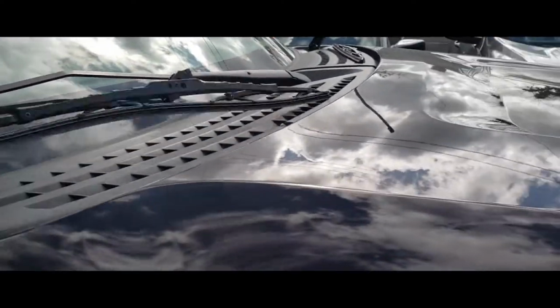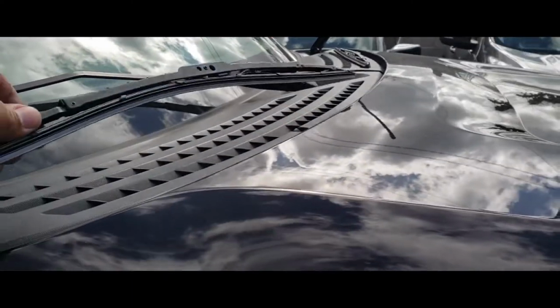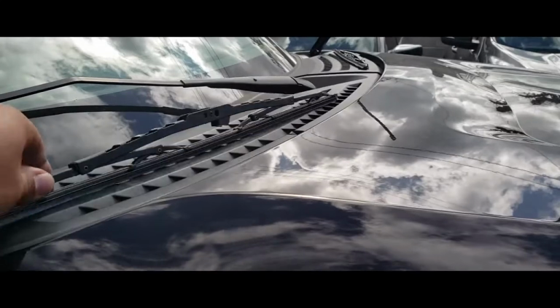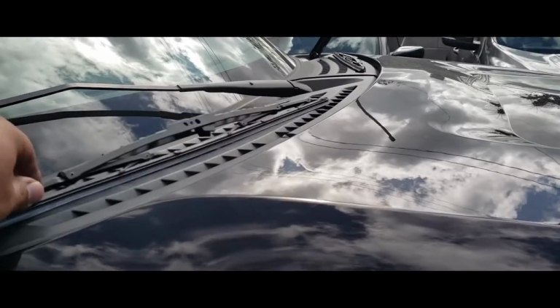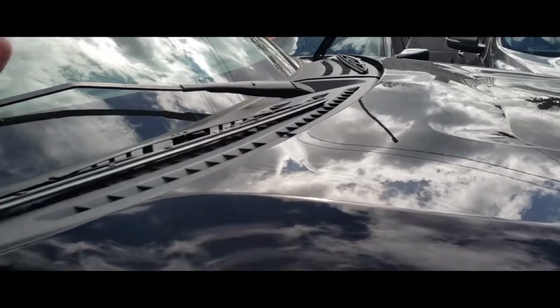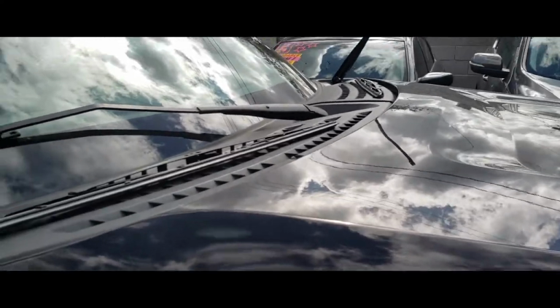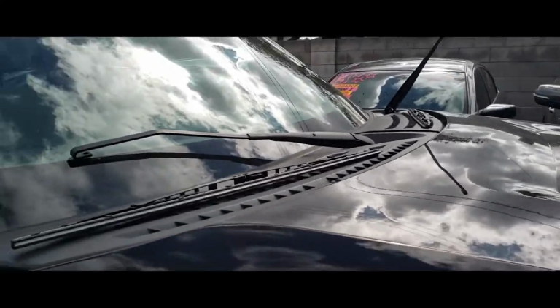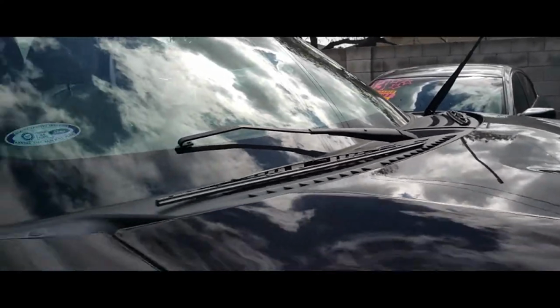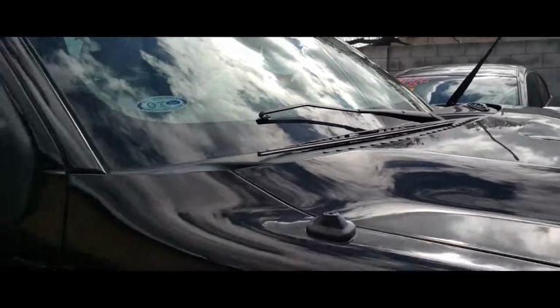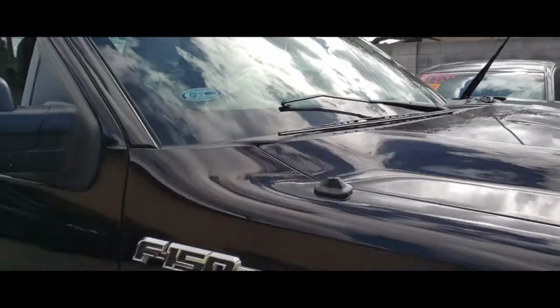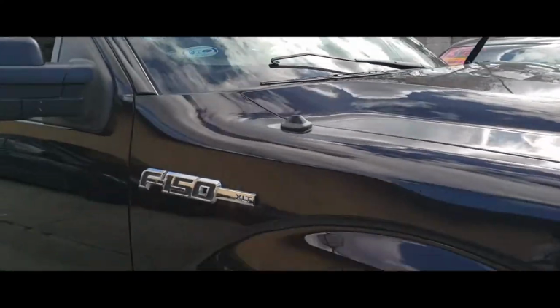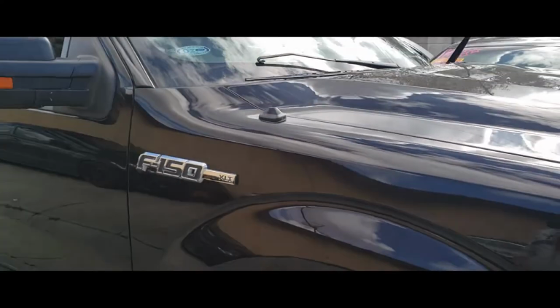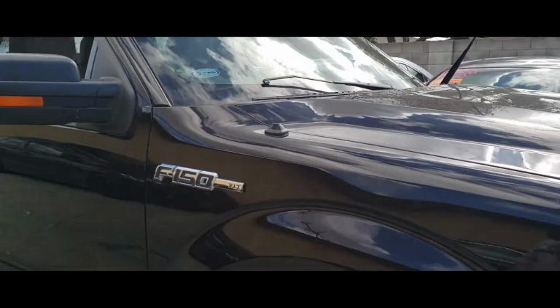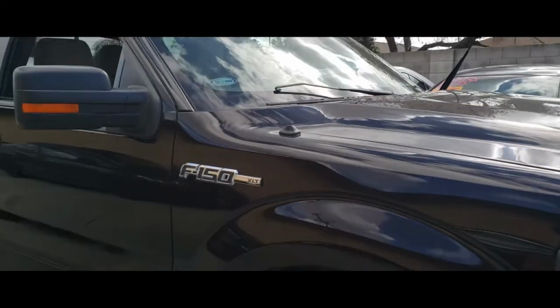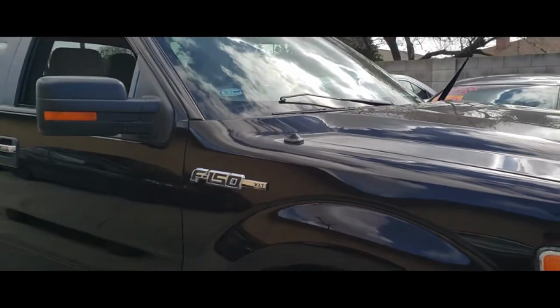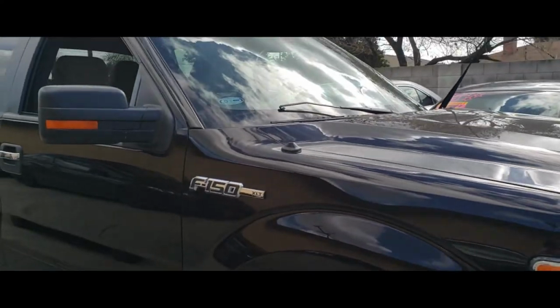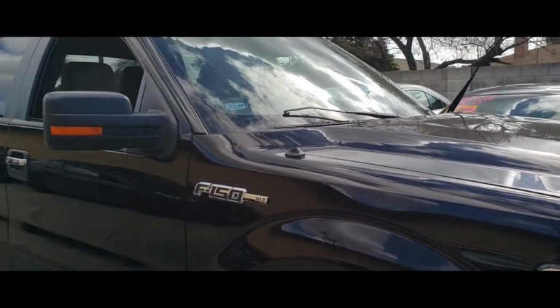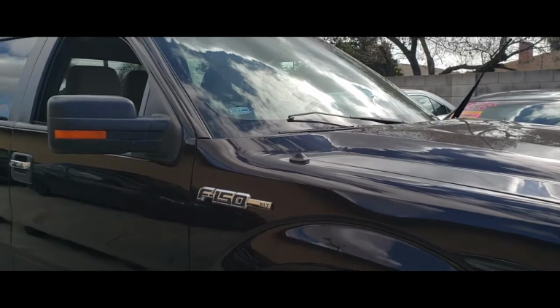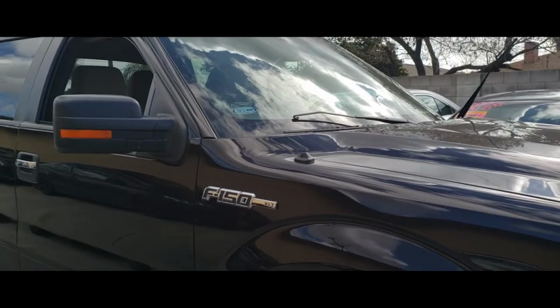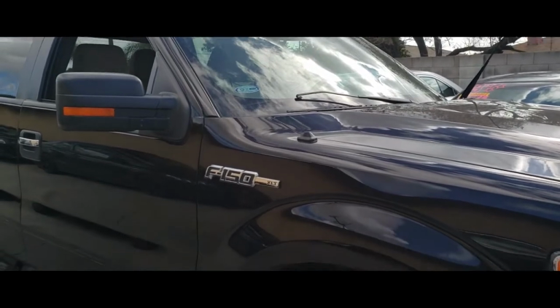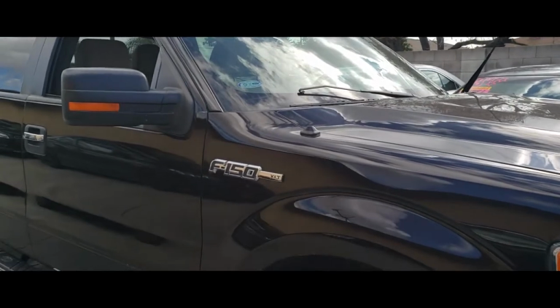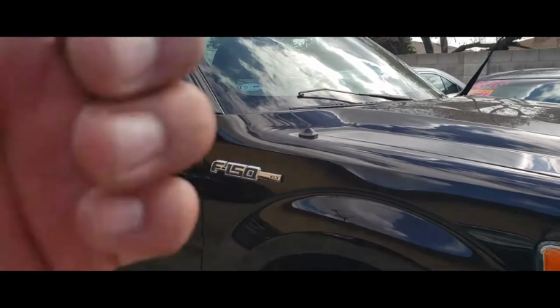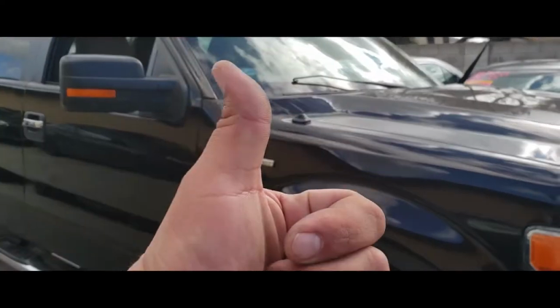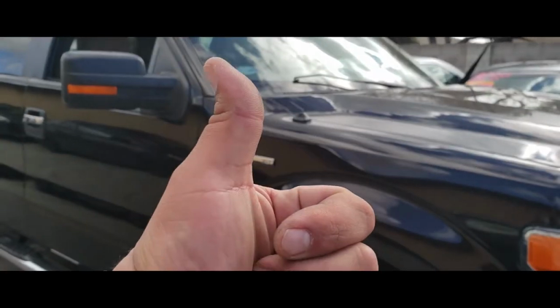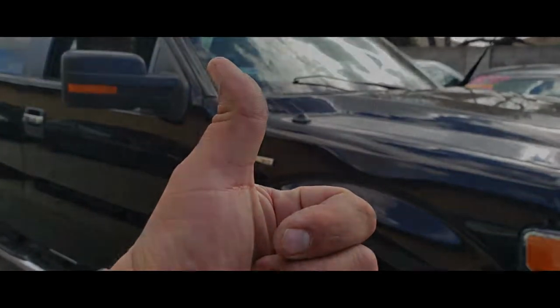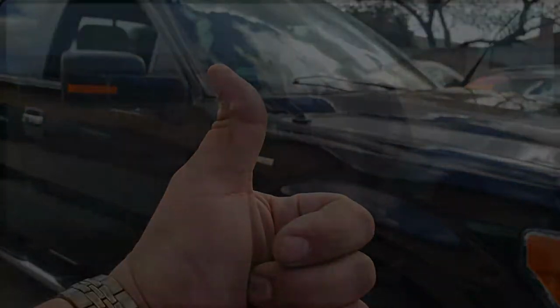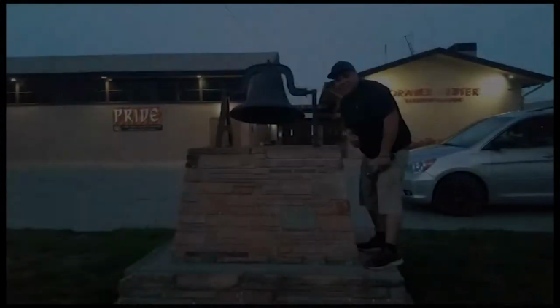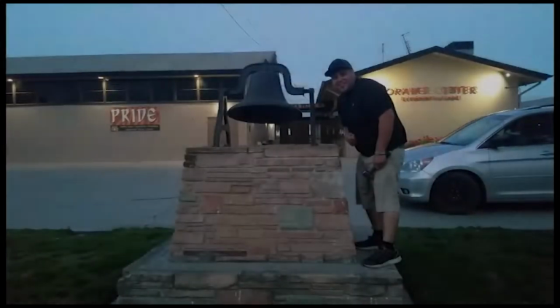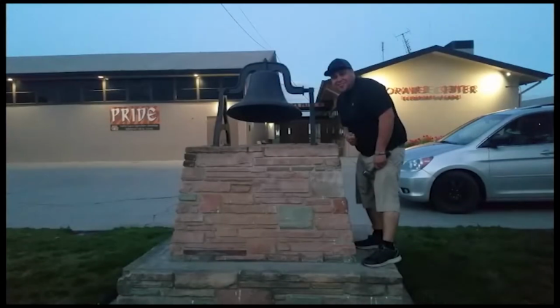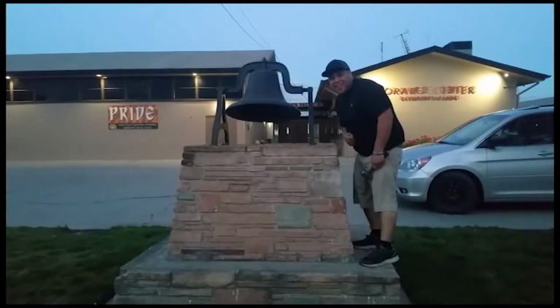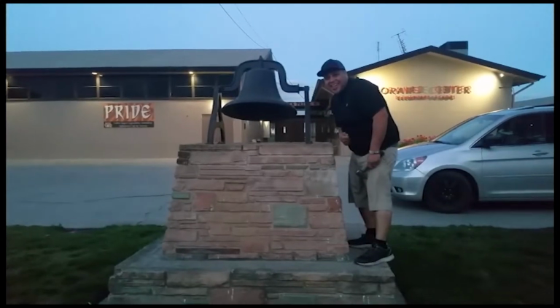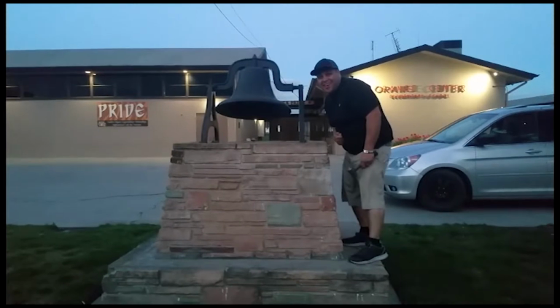And that's how you remove wipers from a 2013 Ford F-150. Thank you for watching. Please like and subscribe. Don't forget to hit that bell.